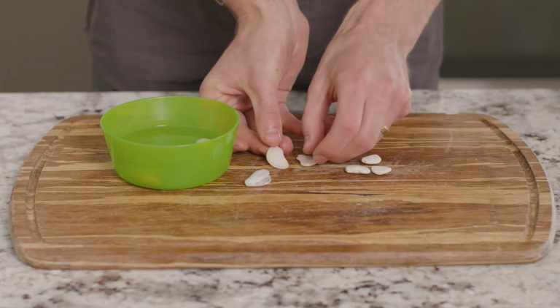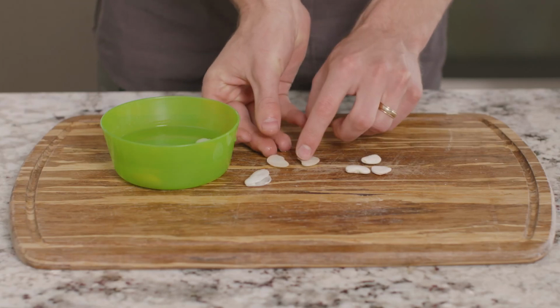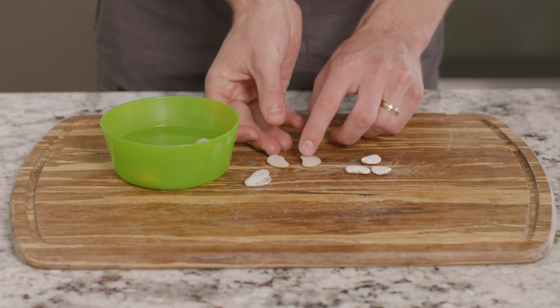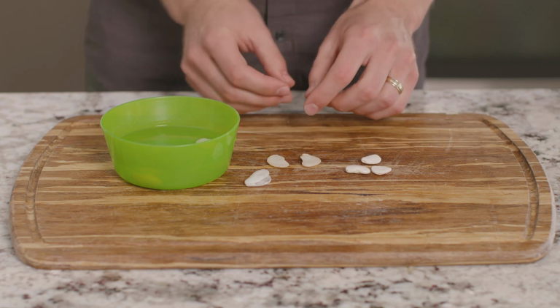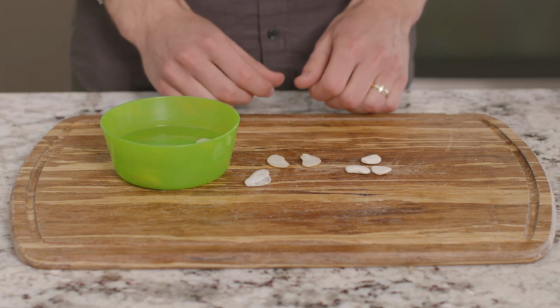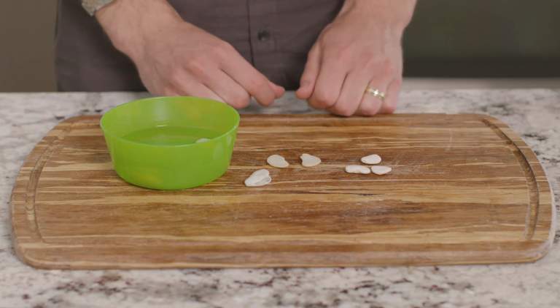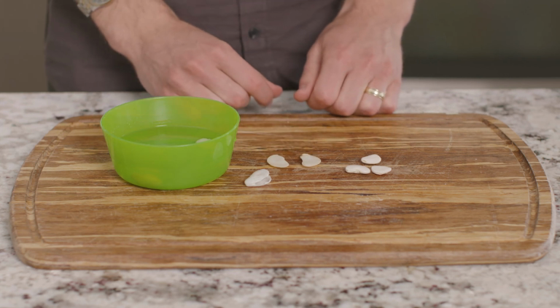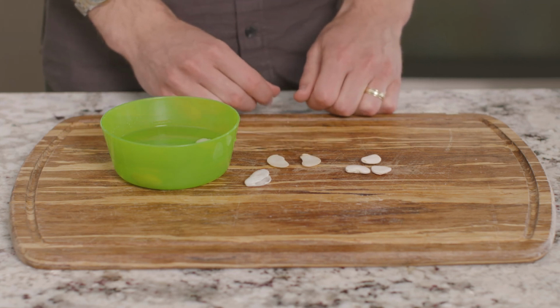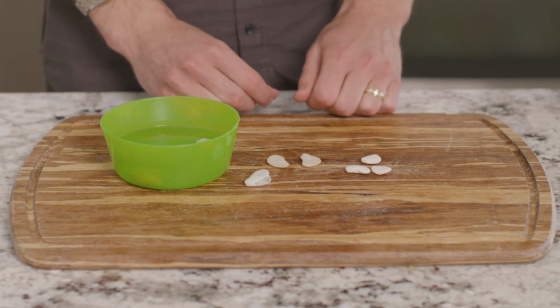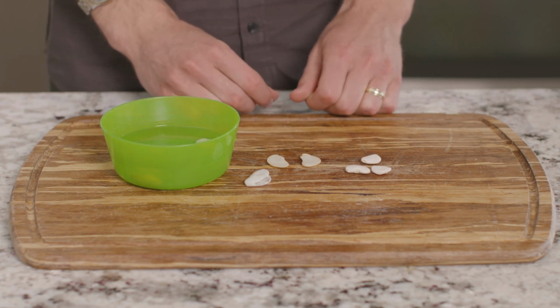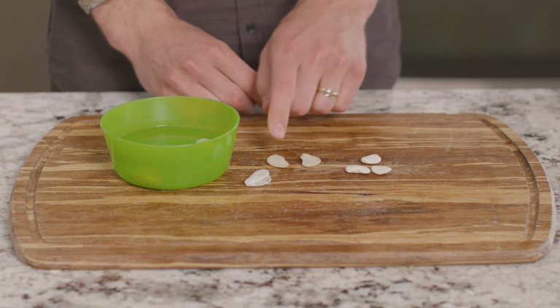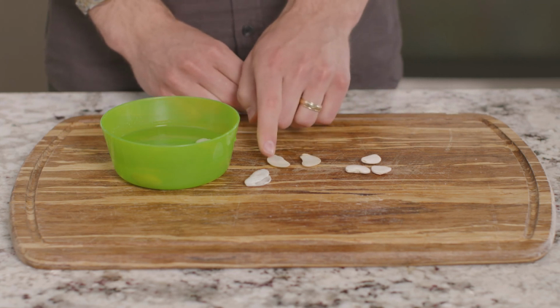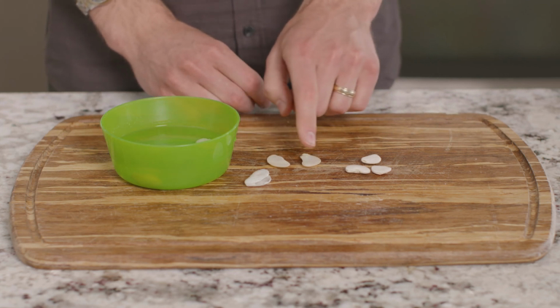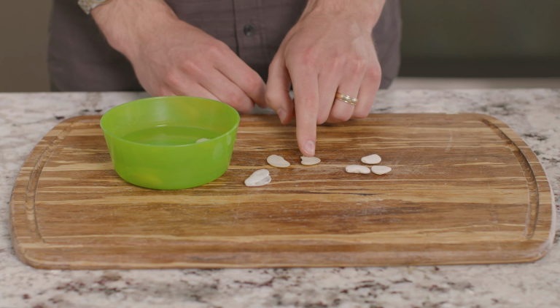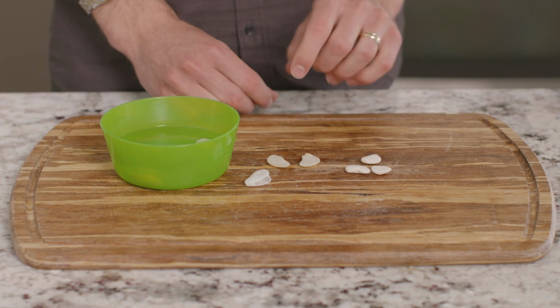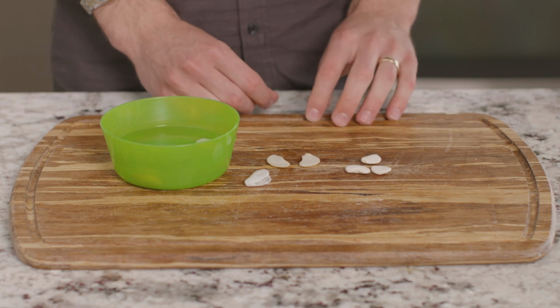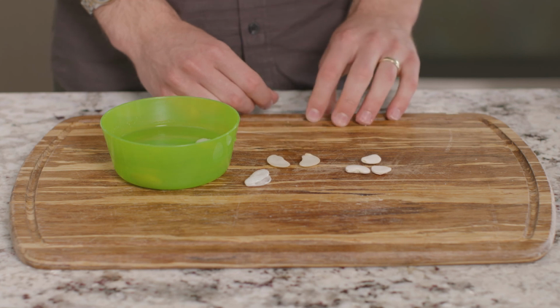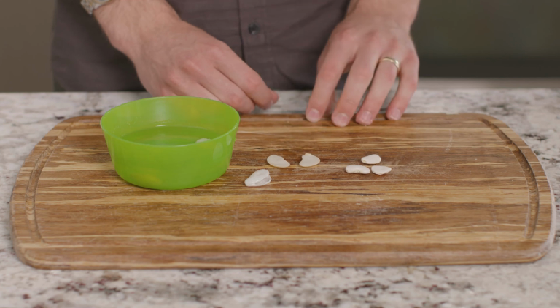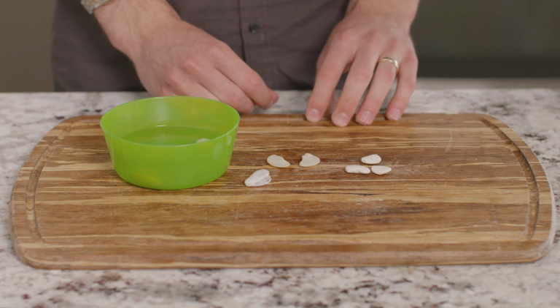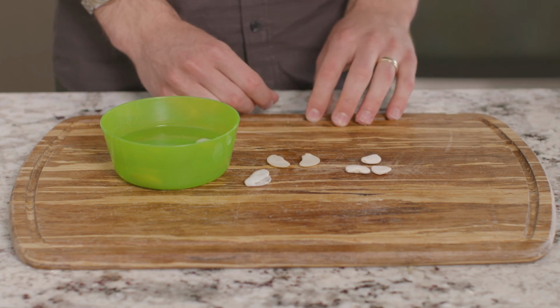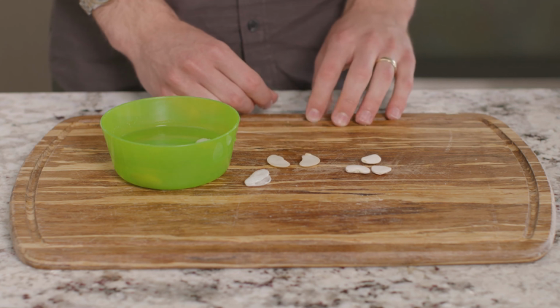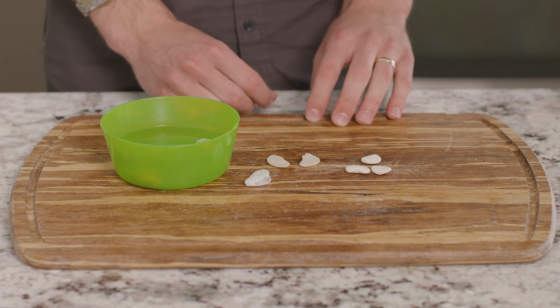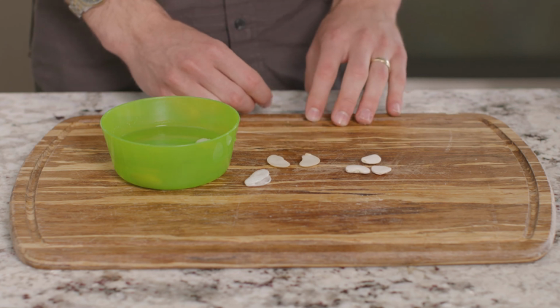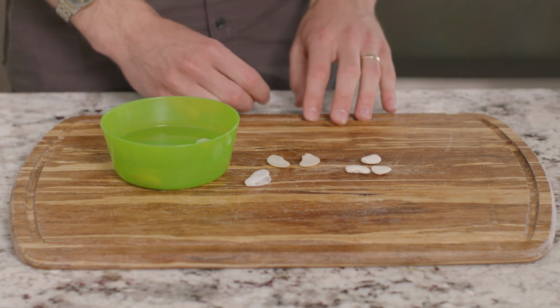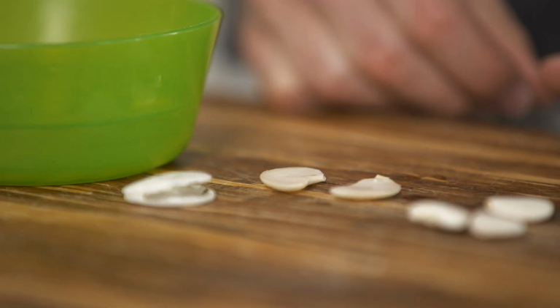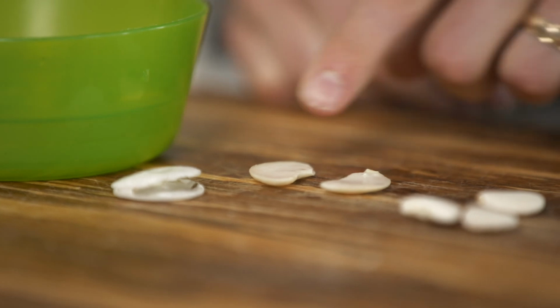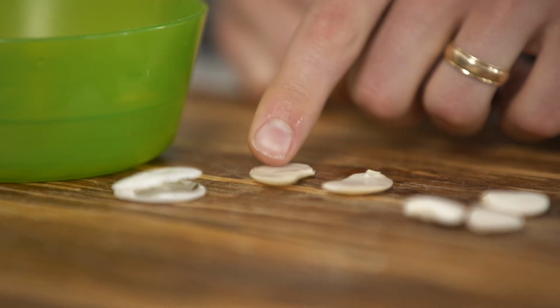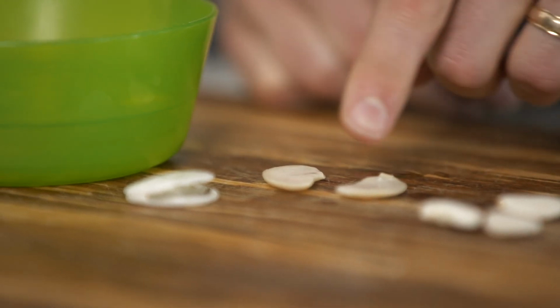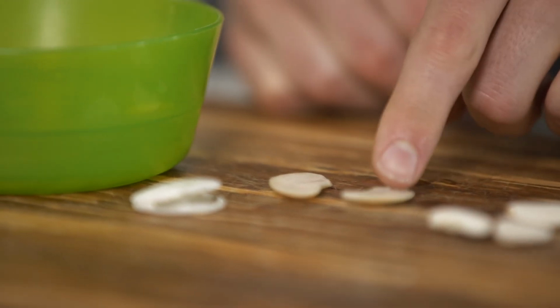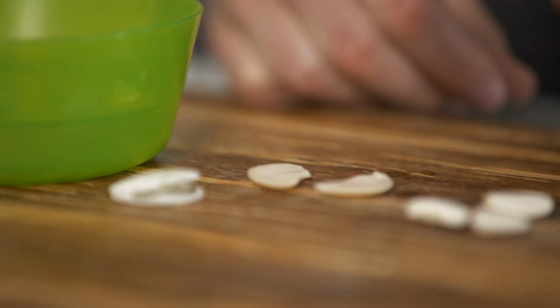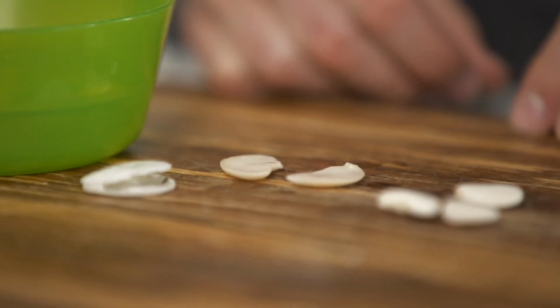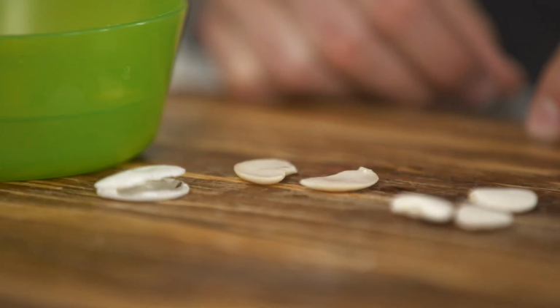What do you see now? Within the seed coats are two cotyledons, one on each side, which store all the nutrients the seed needs to germinate and sprout into a plant. The cotyledons will often become the first leaves to appear from the seed.